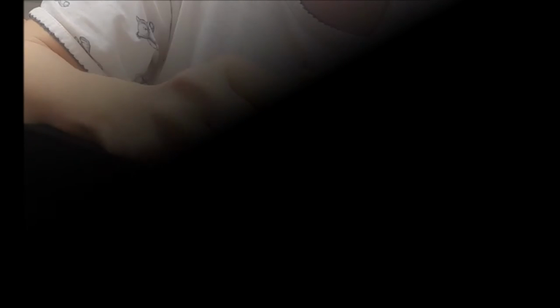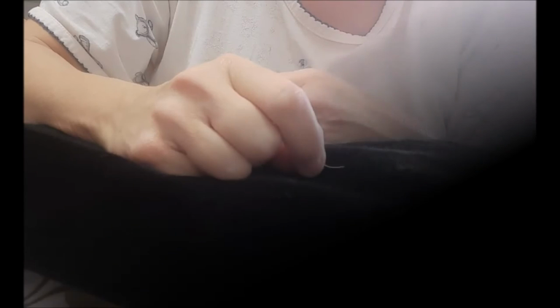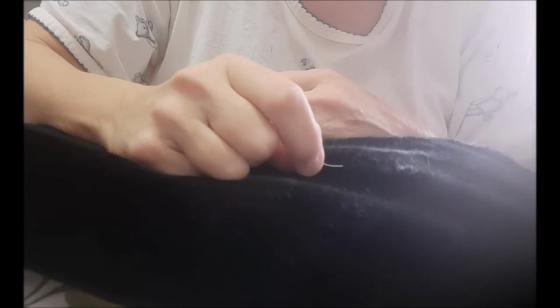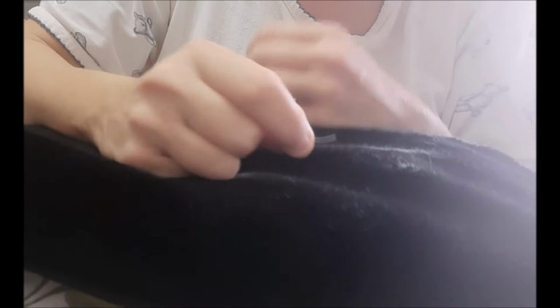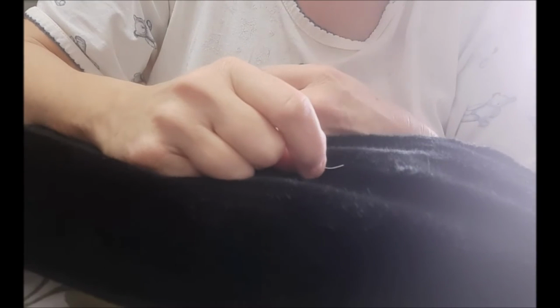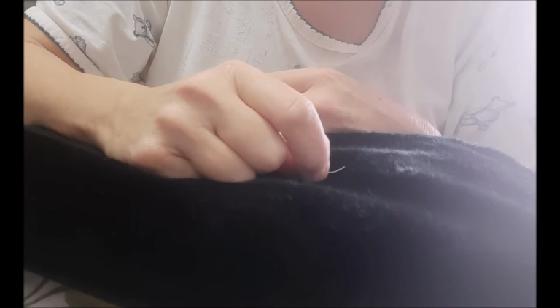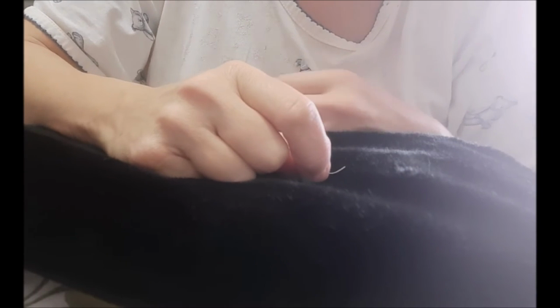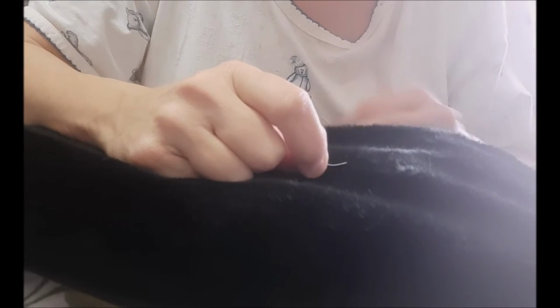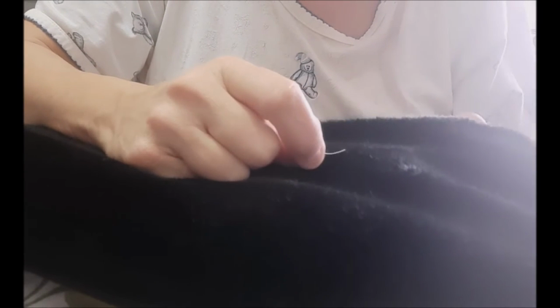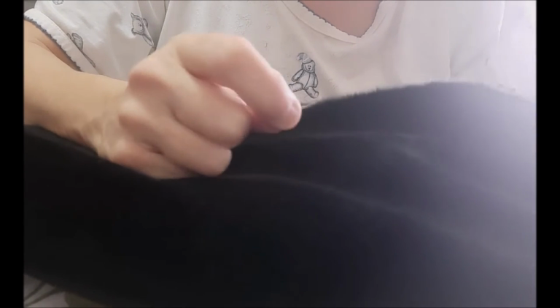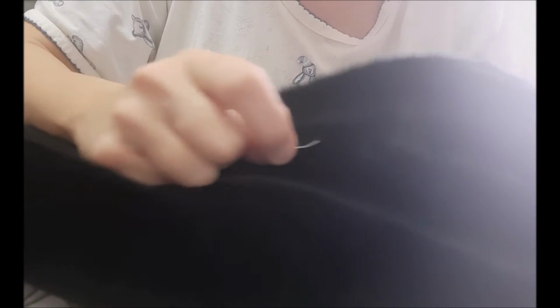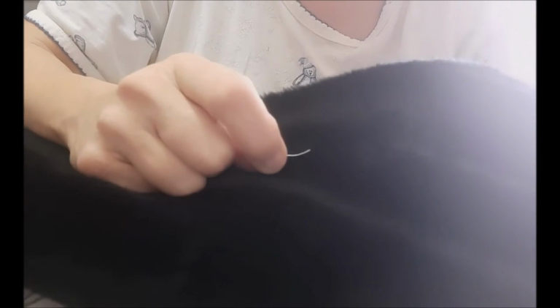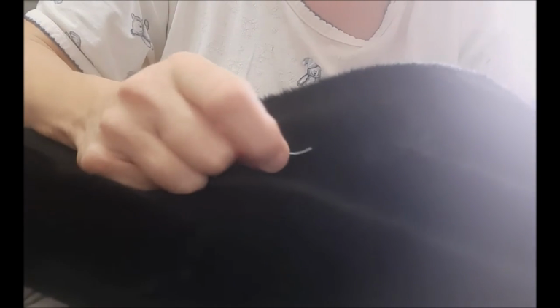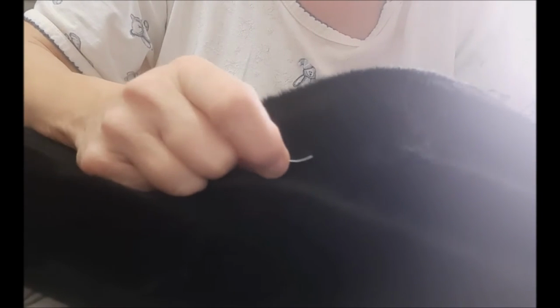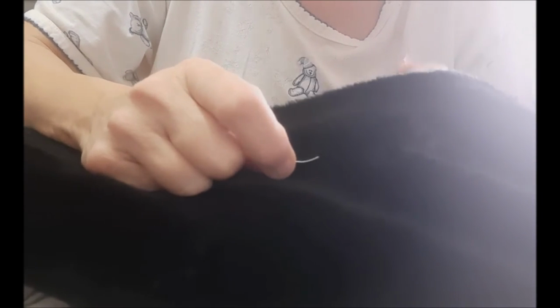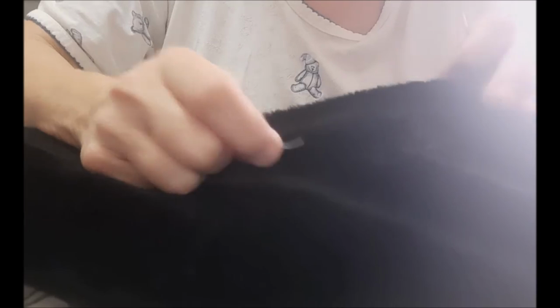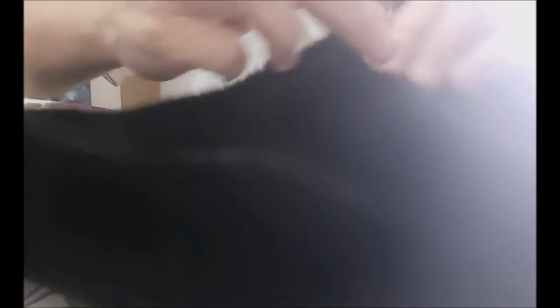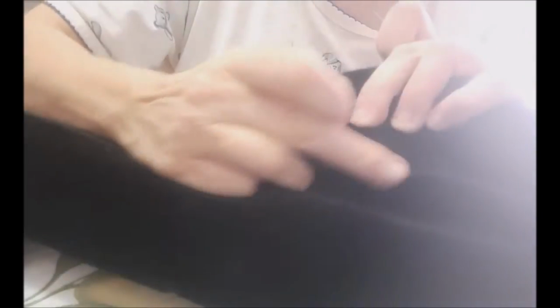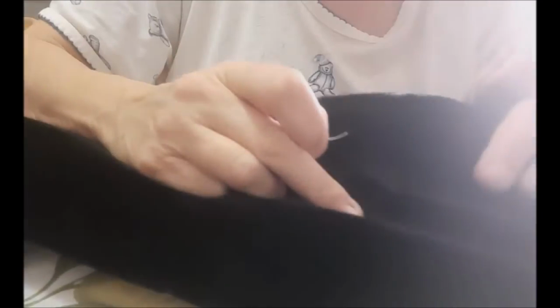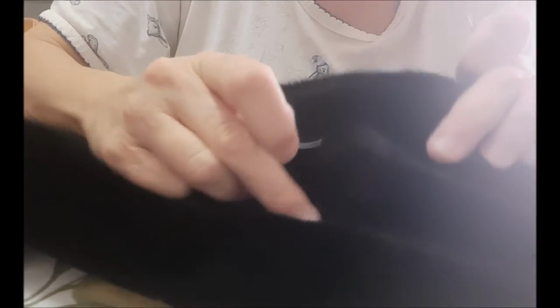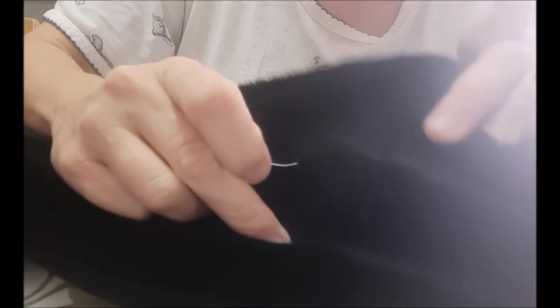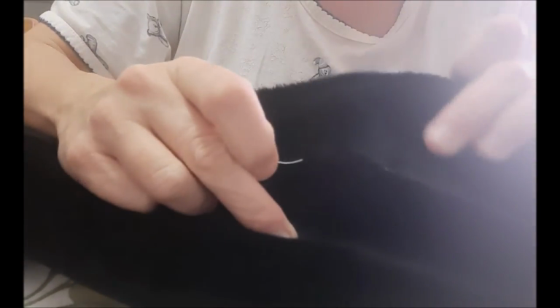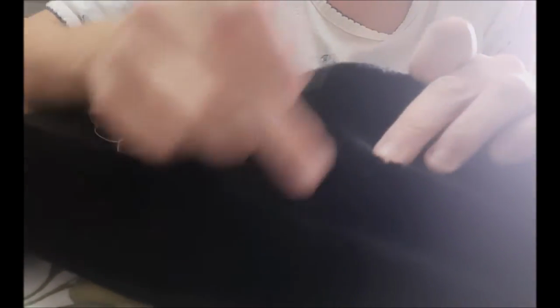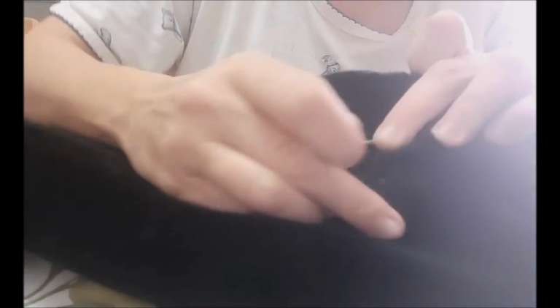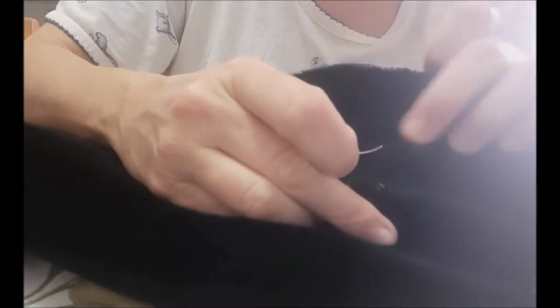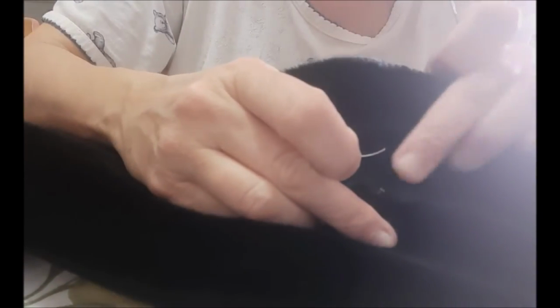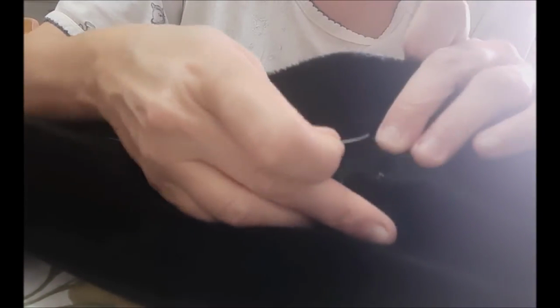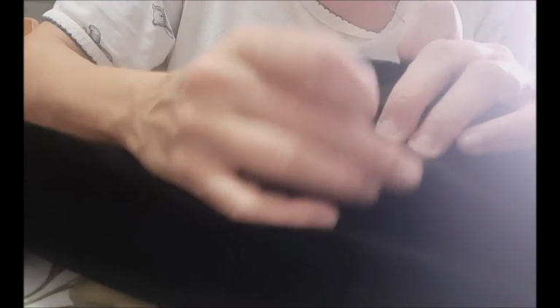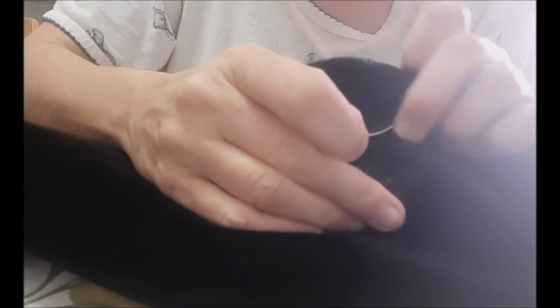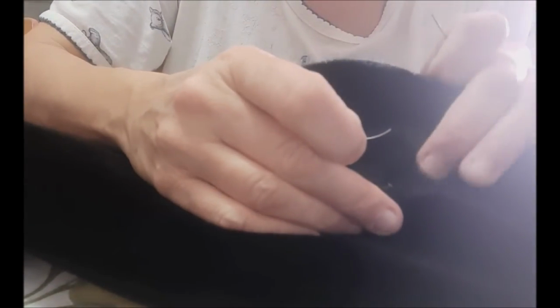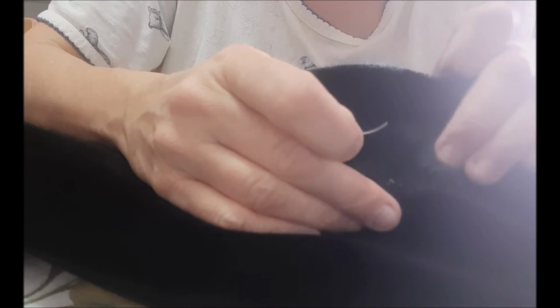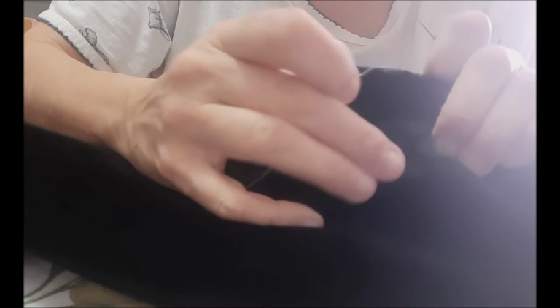Today we're going to learn how to sew a button on a coat. It's a really important thing to be able to do because no matter what coat you ever buy, you're going to lose buttons on it, so you want to know how to do it.